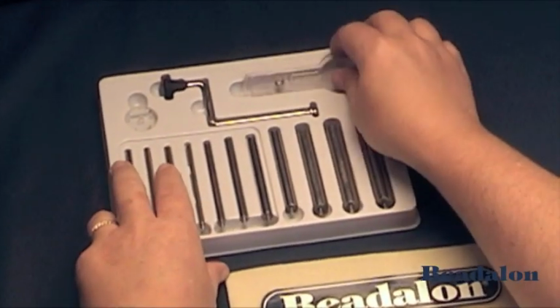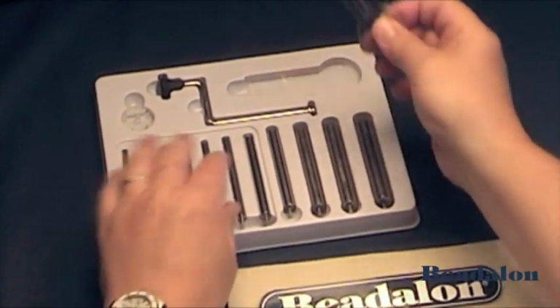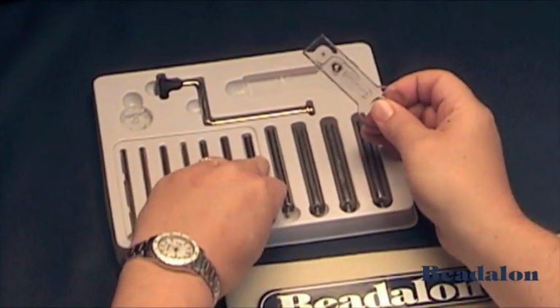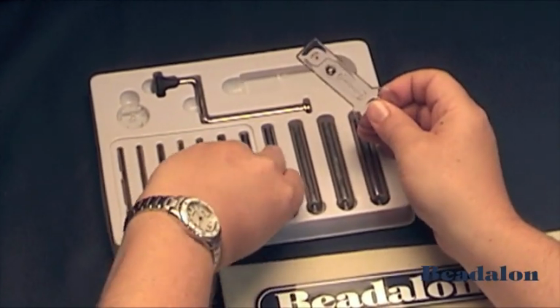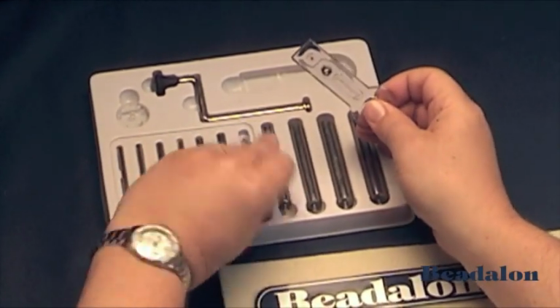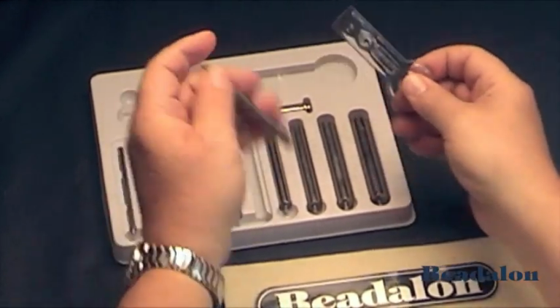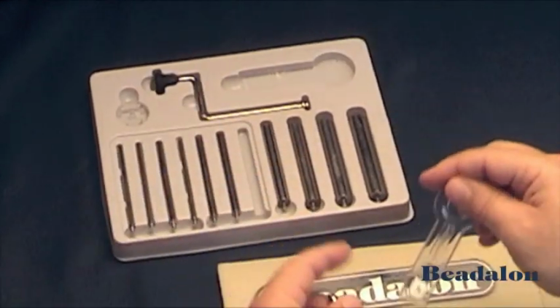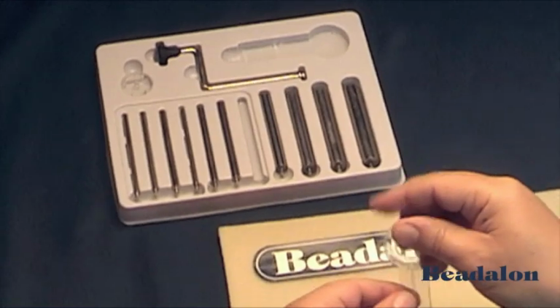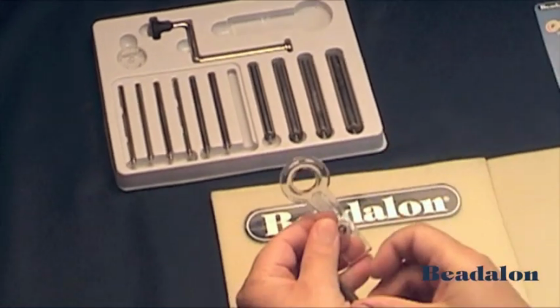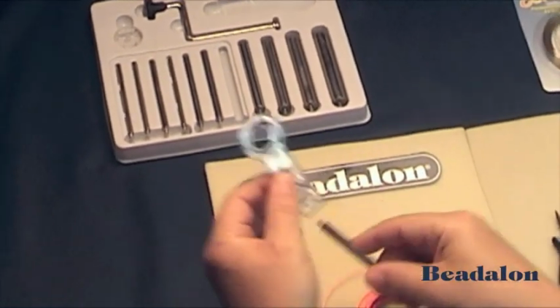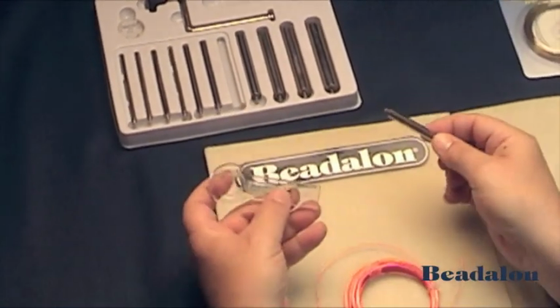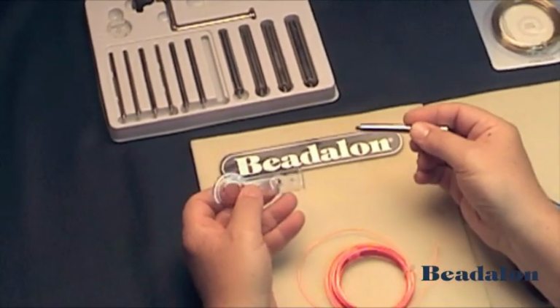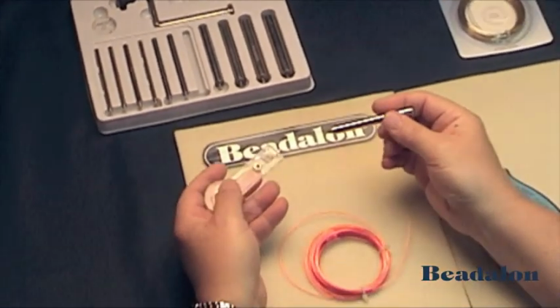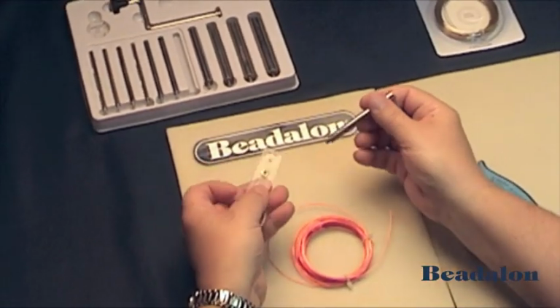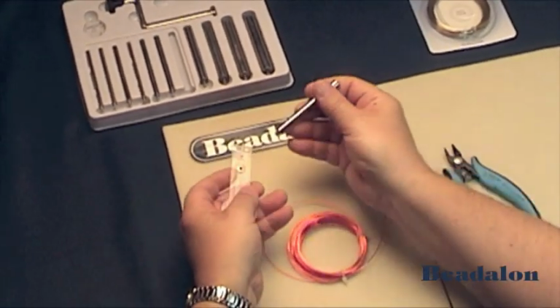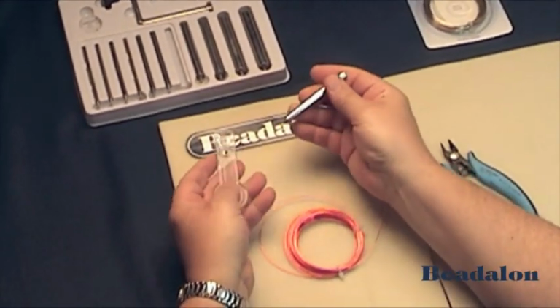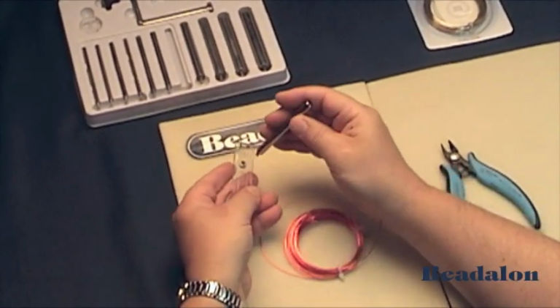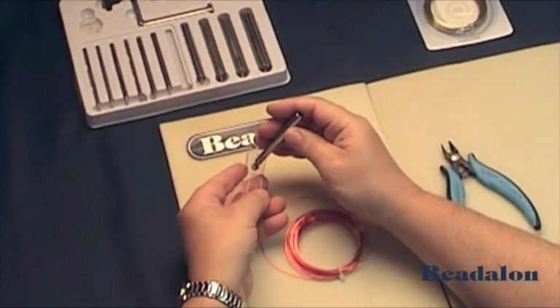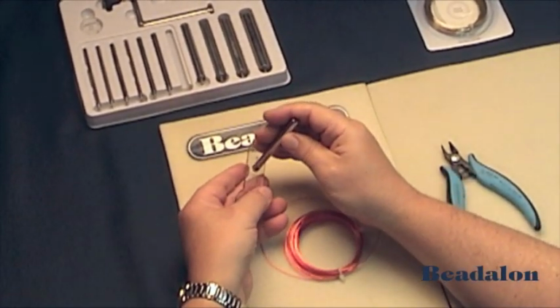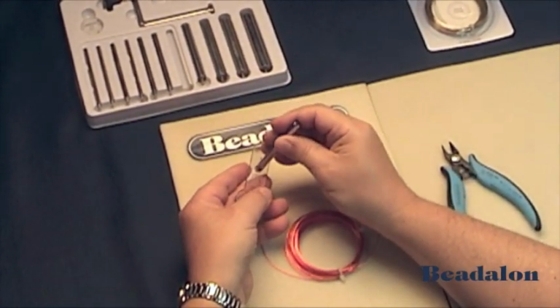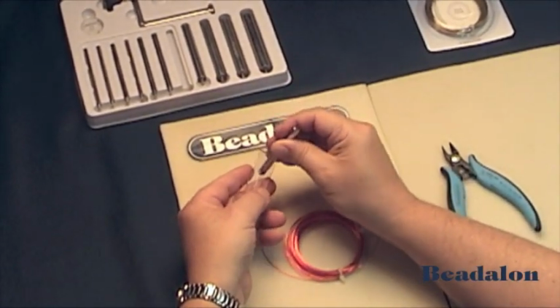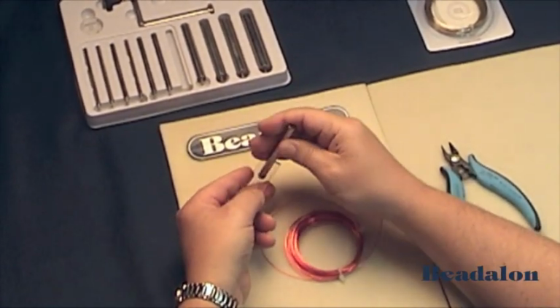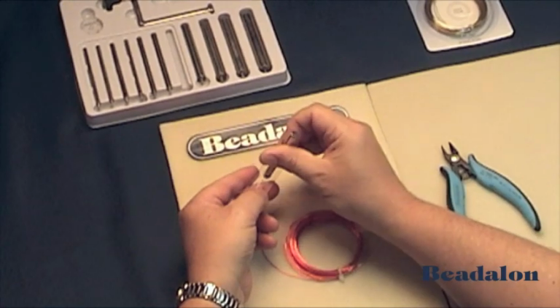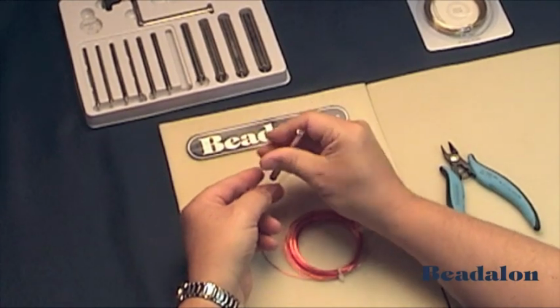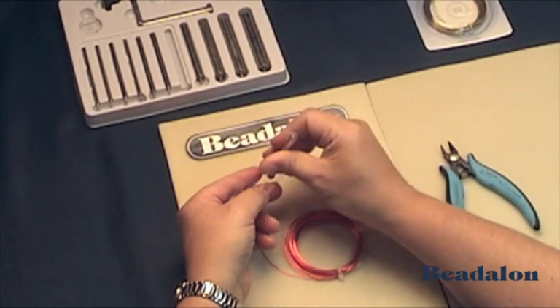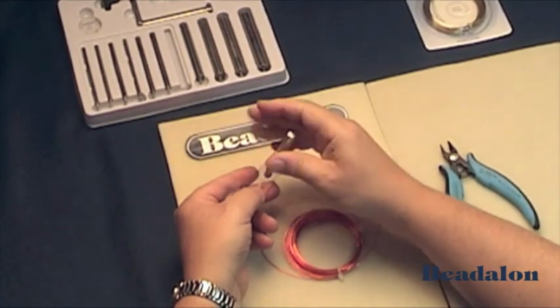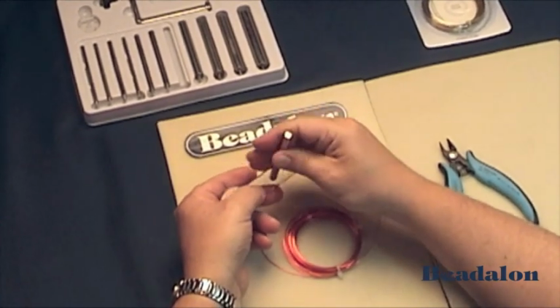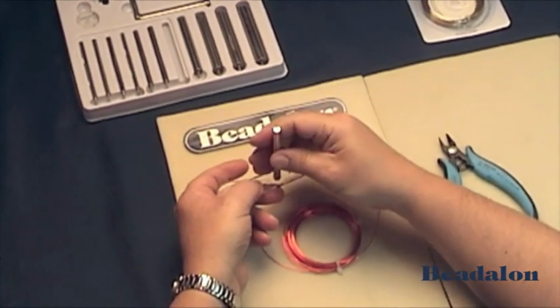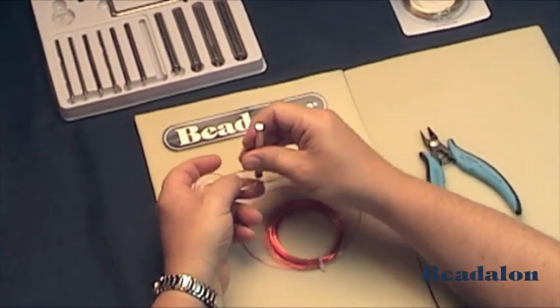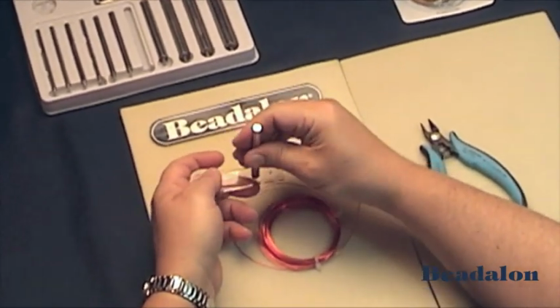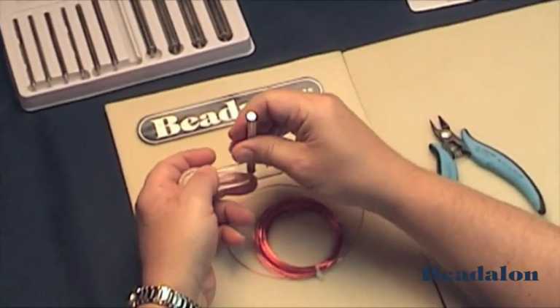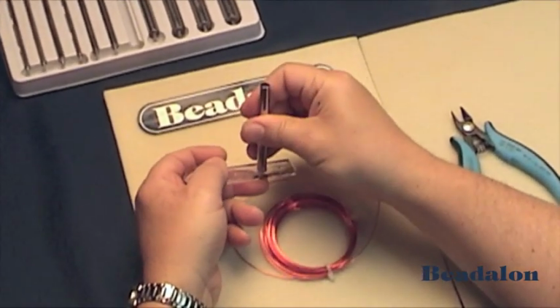A handle and a mandrel is what's necessary for the Jump Ring Maker. Simply use the mandrel of the desired size and screw that onto the handle.